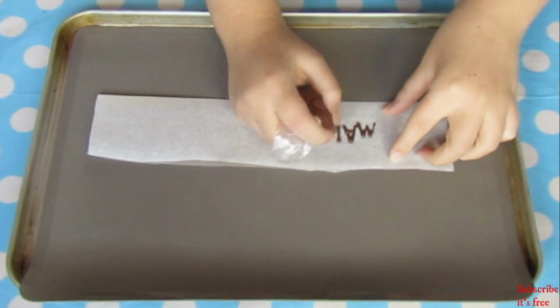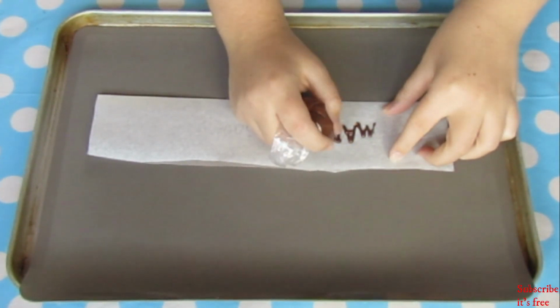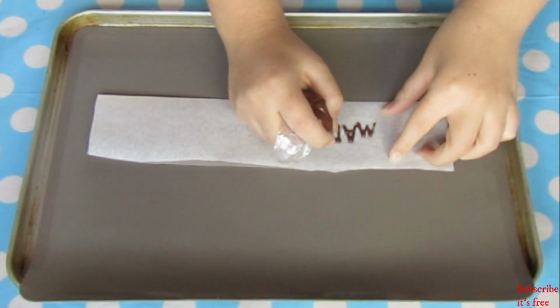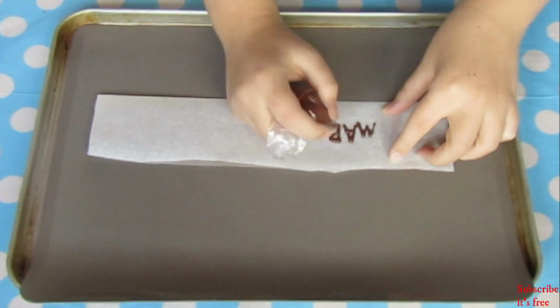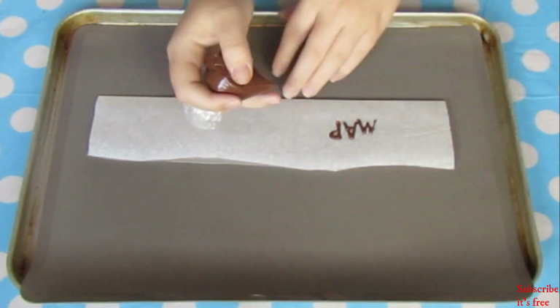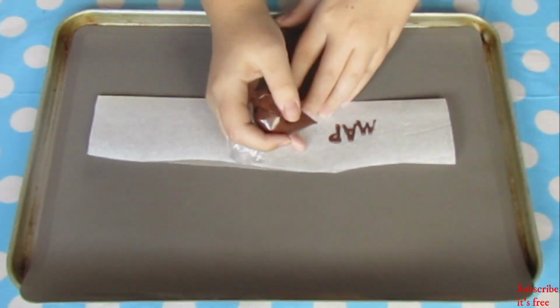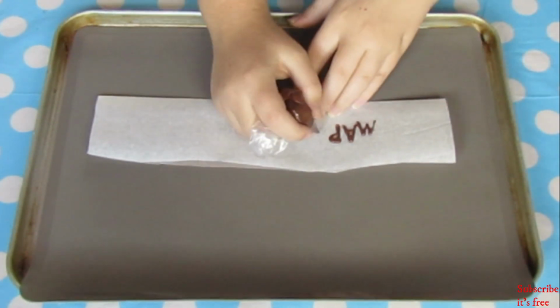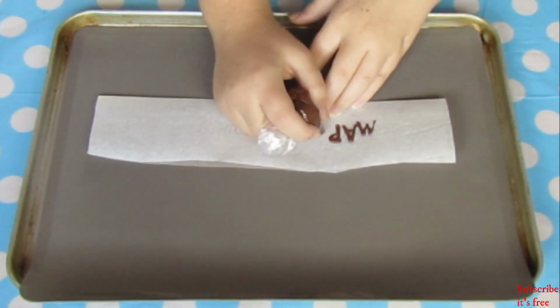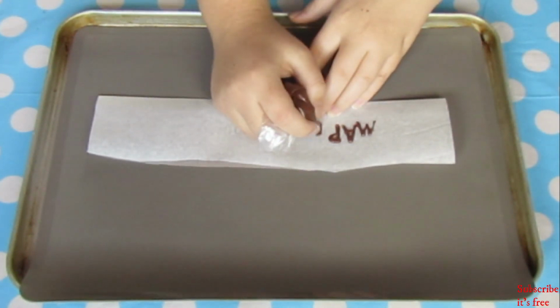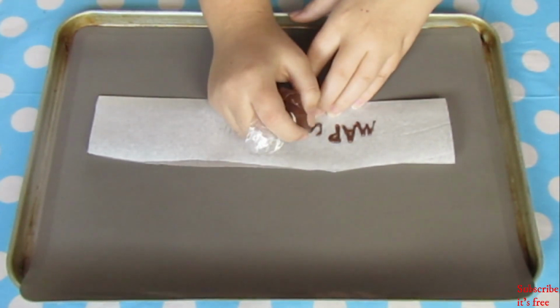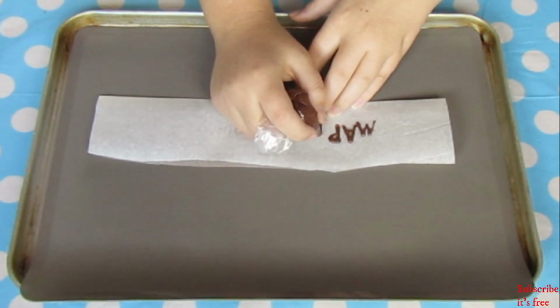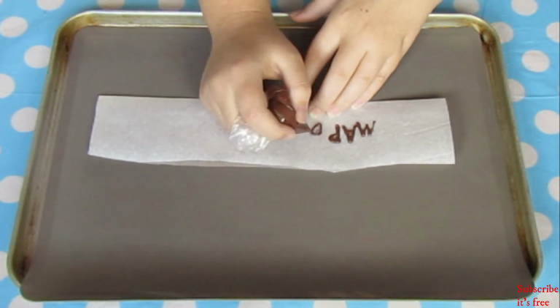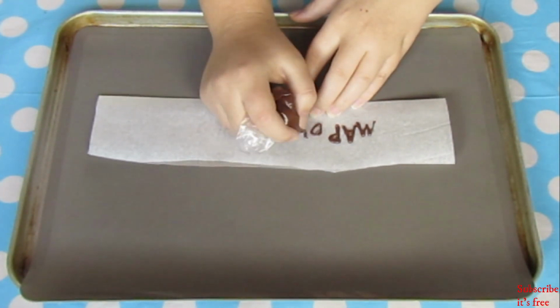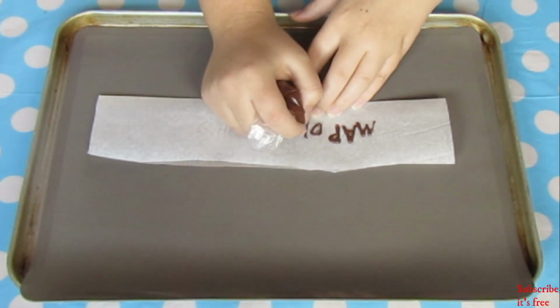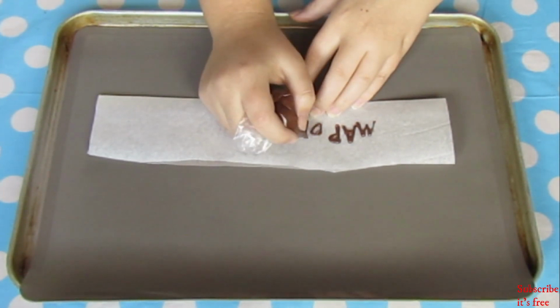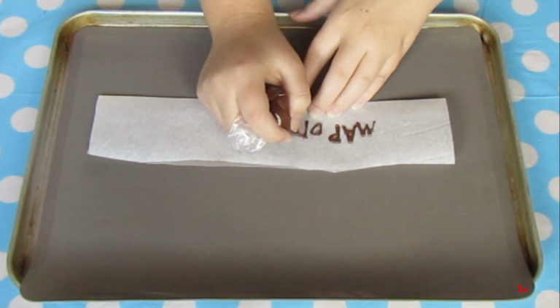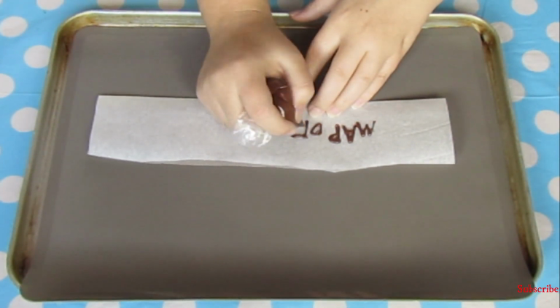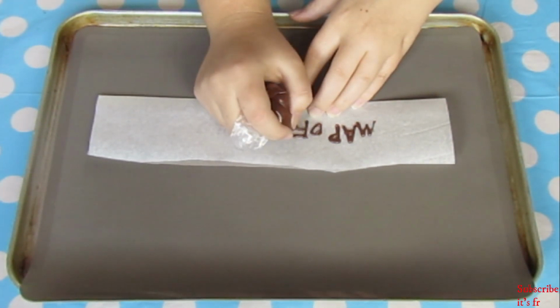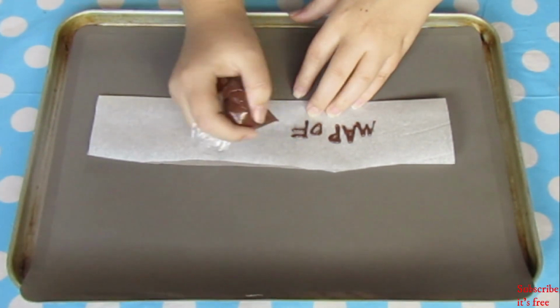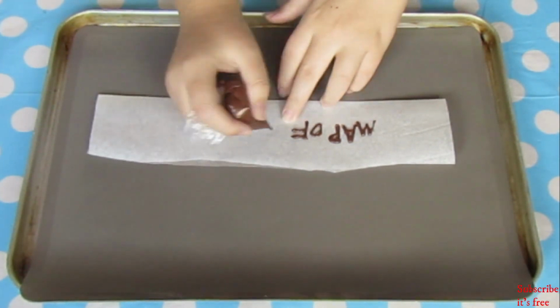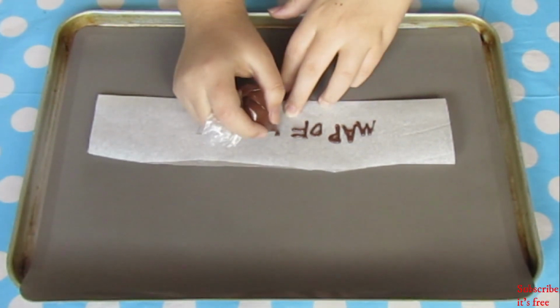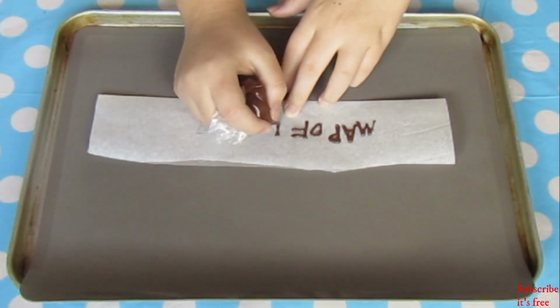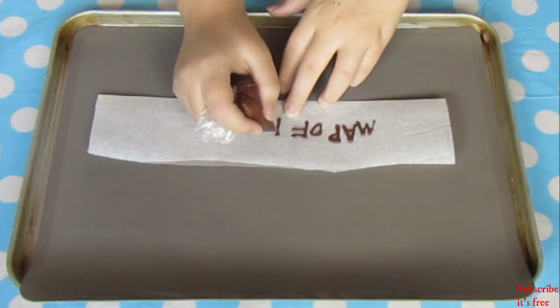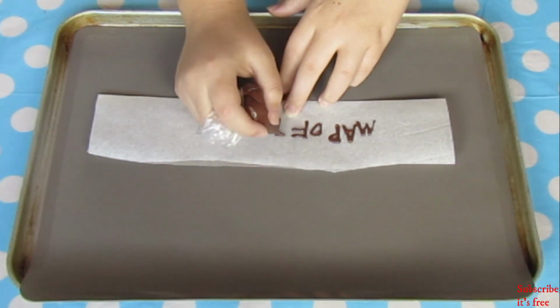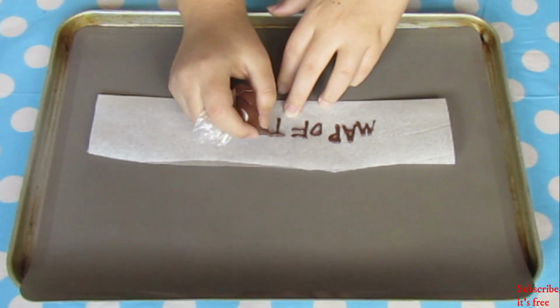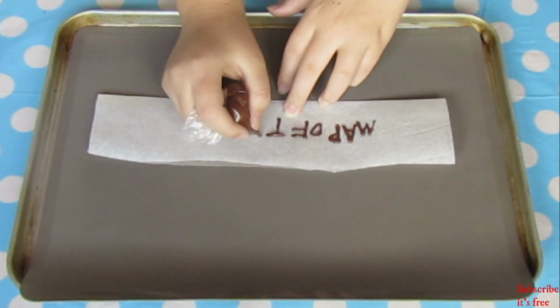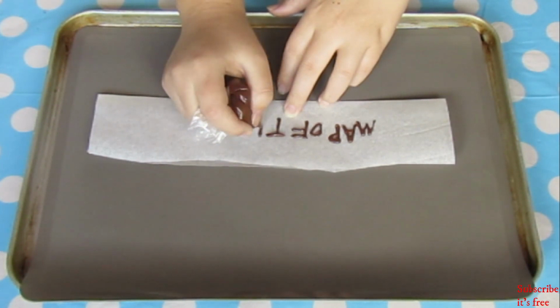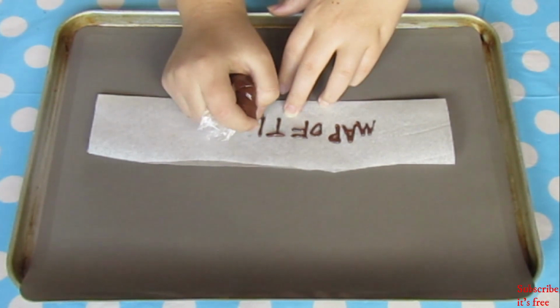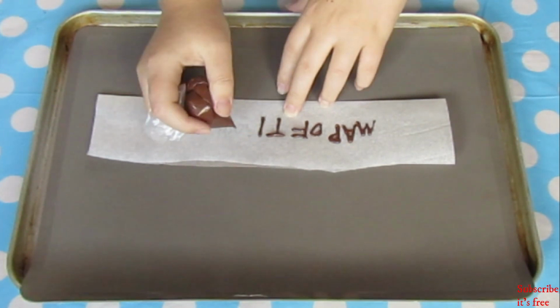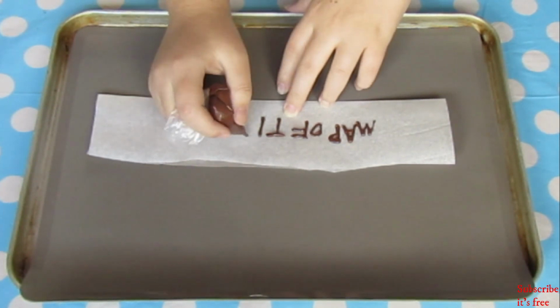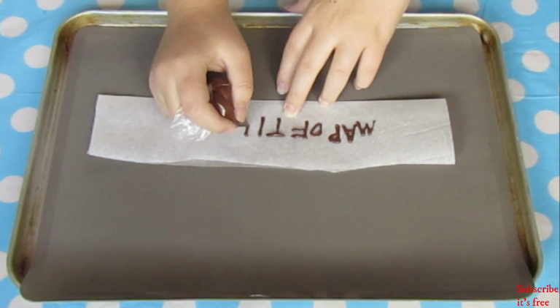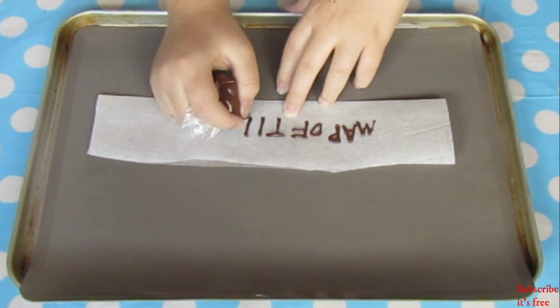I wrote the title of the album — Map of the Soul 7 — using compound chocolate, and piped the words out onto a piece of parchment paper.